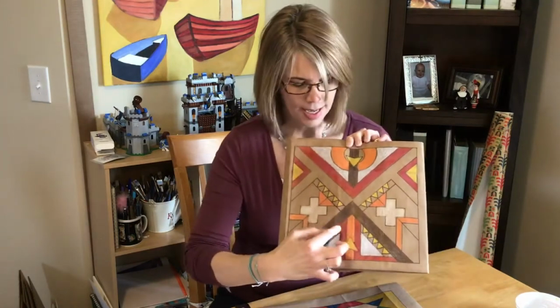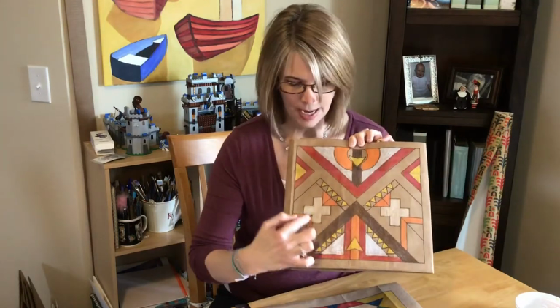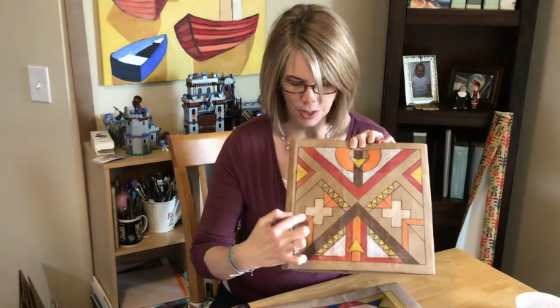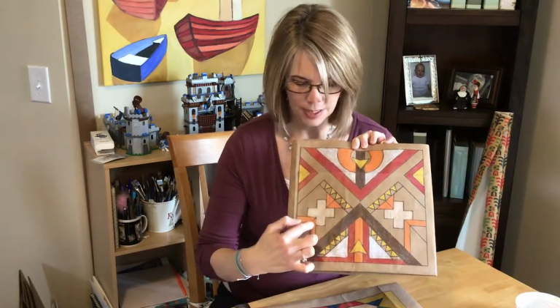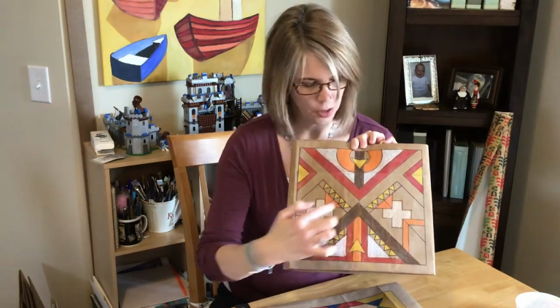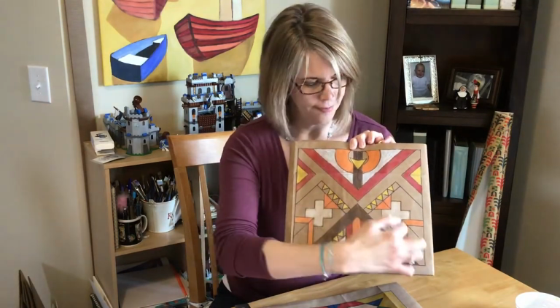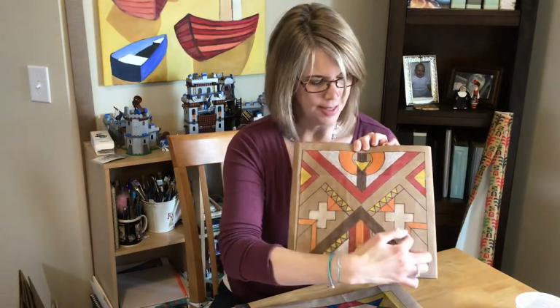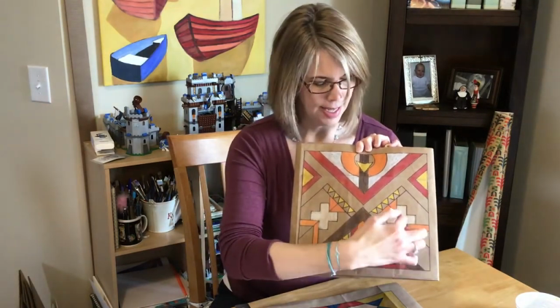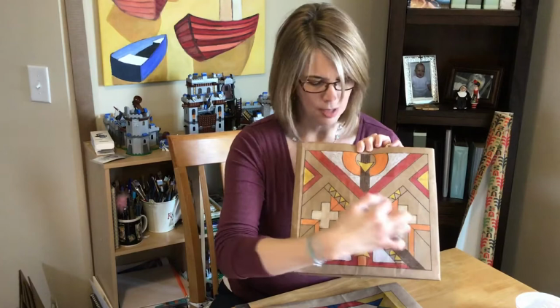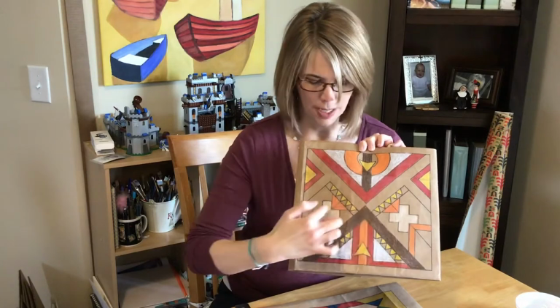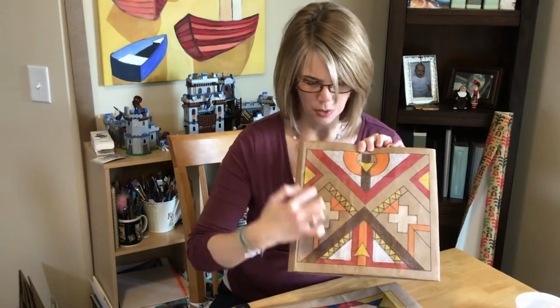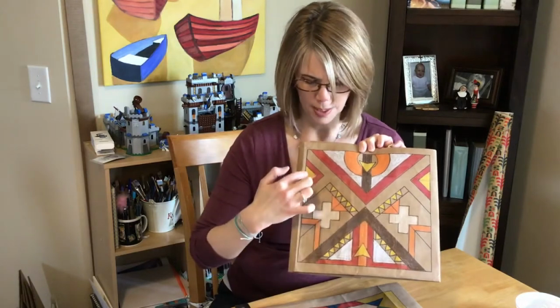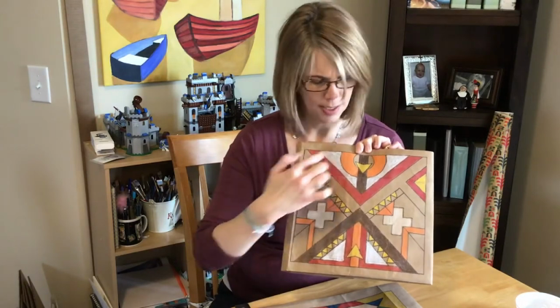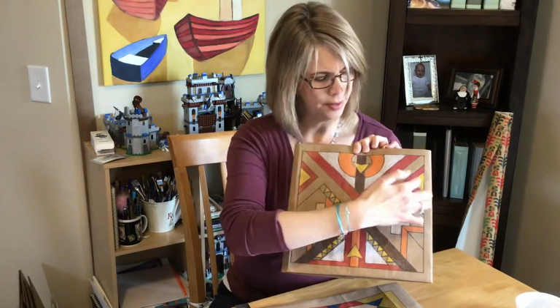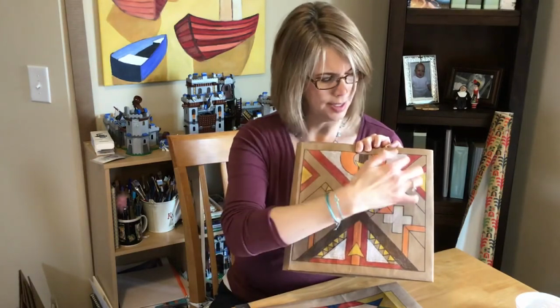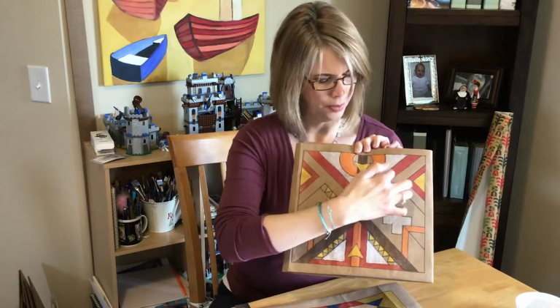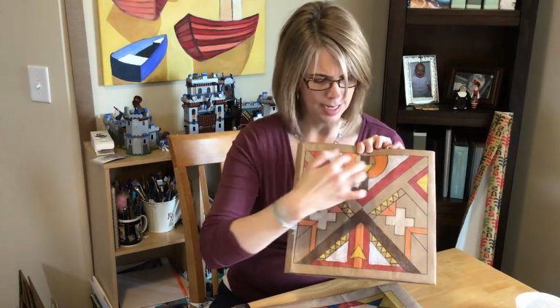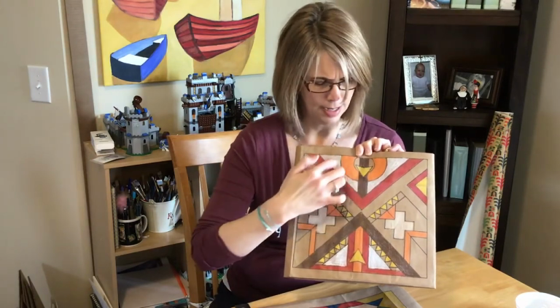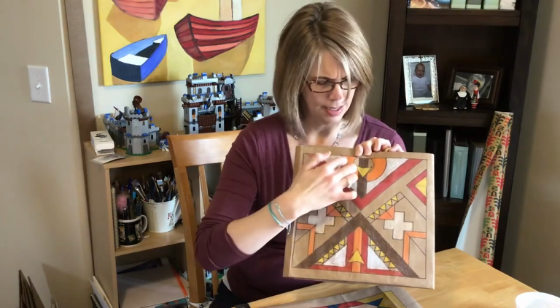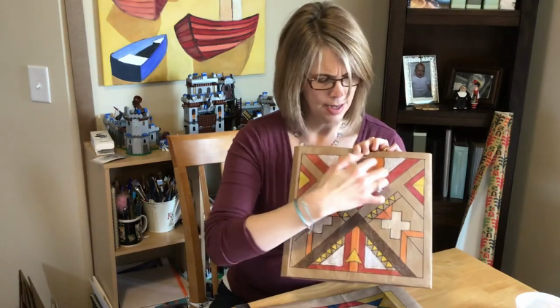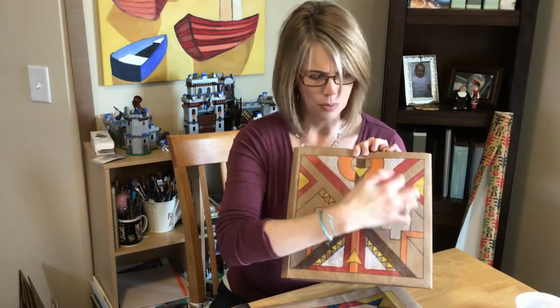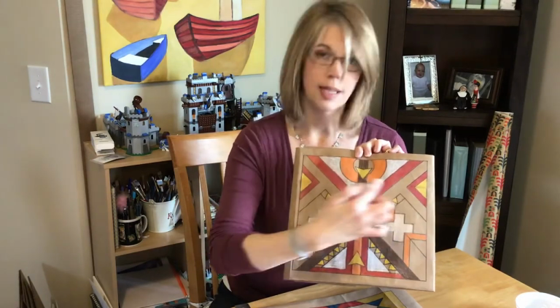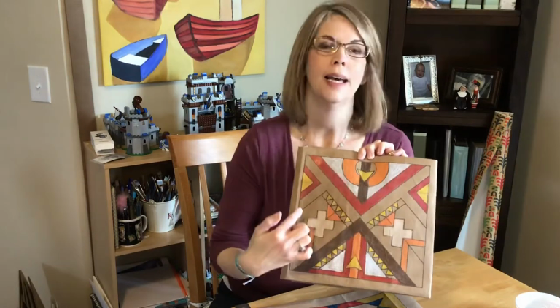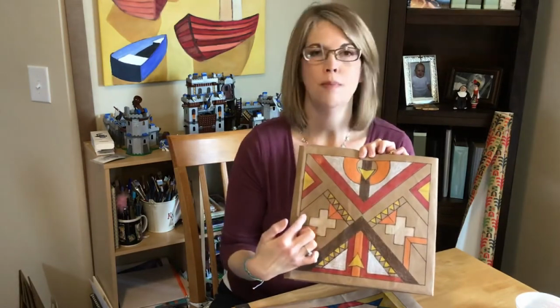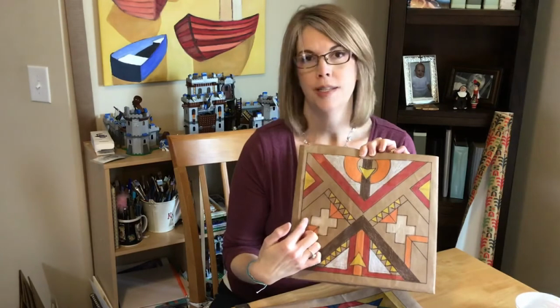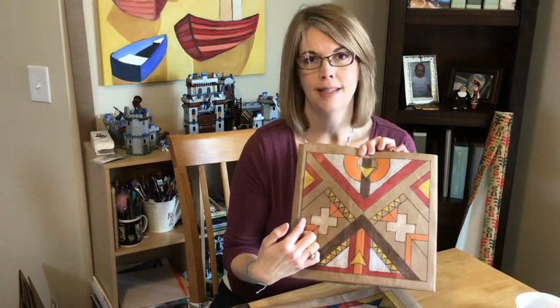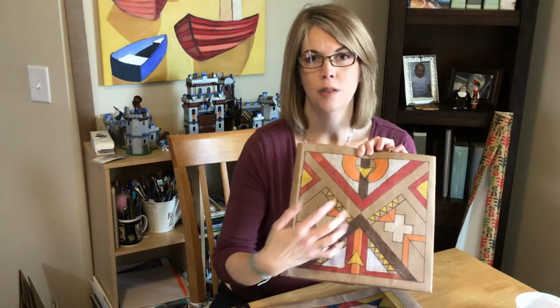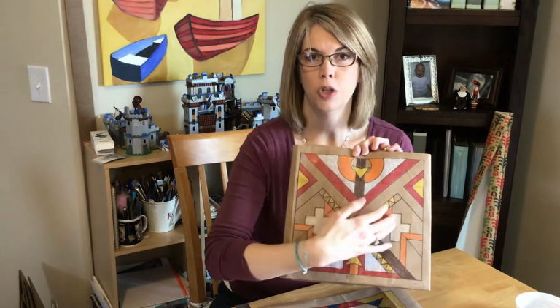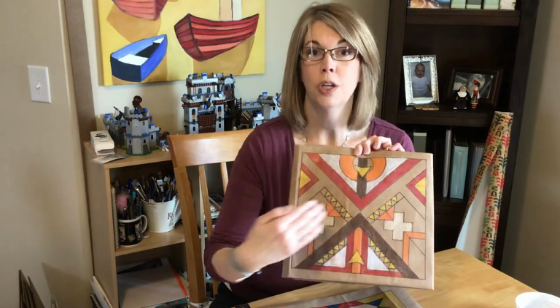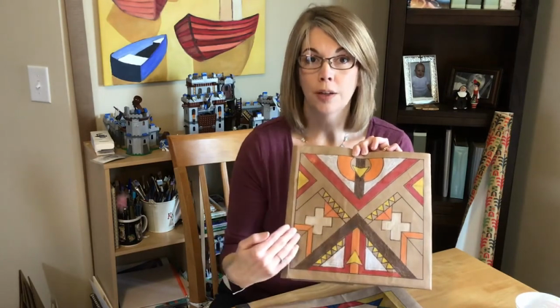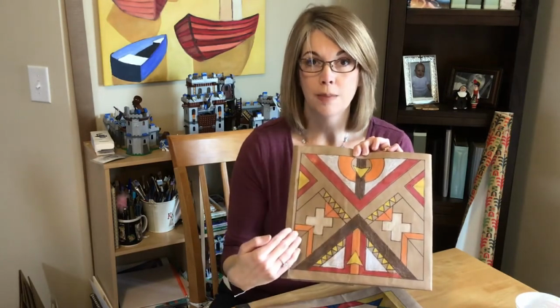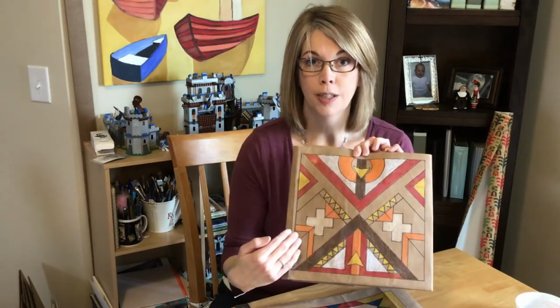As you're coloring, you're trying to find the same shapes. So this is yellow, that's yellow, red, red — so that this side matches that side. Make sure that you're coloring symmetrically.